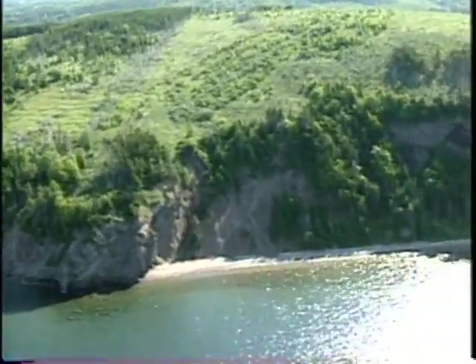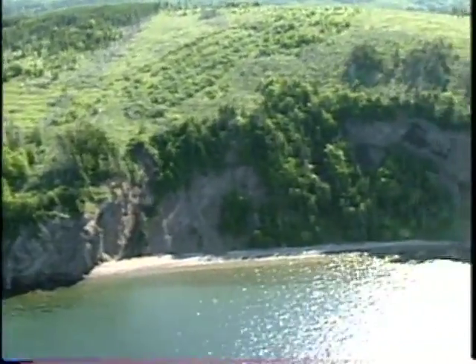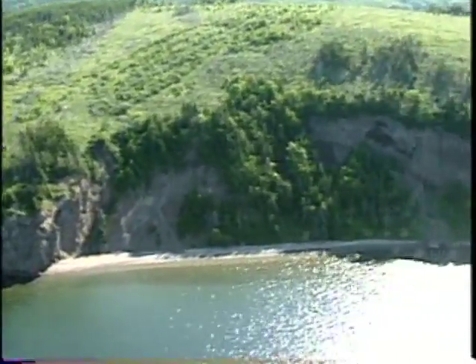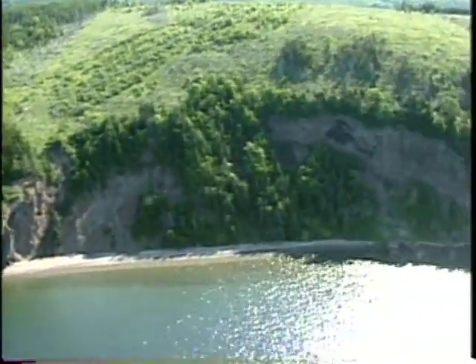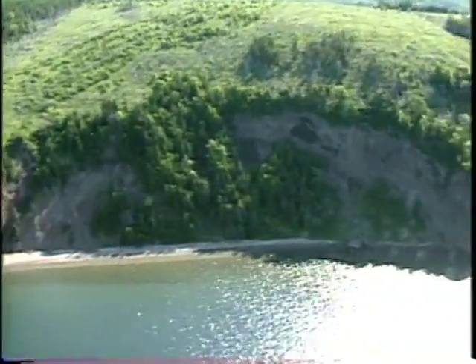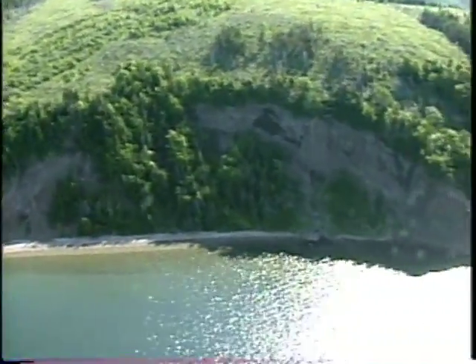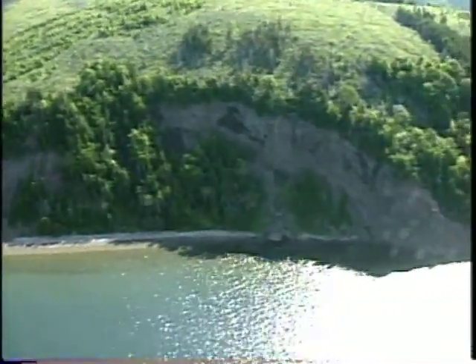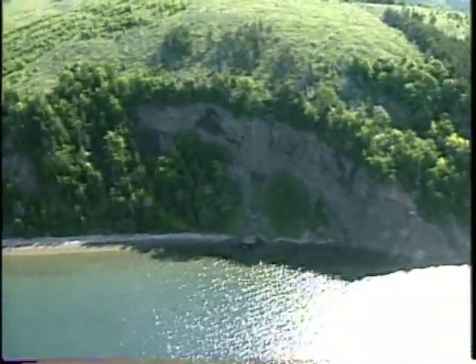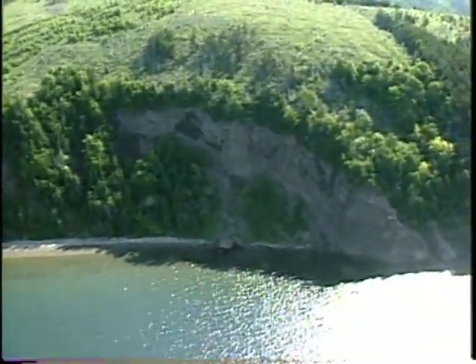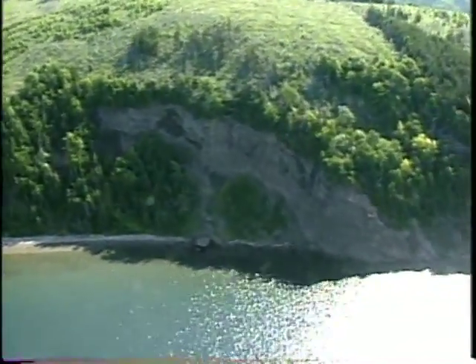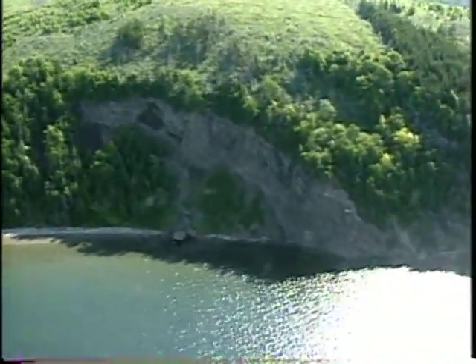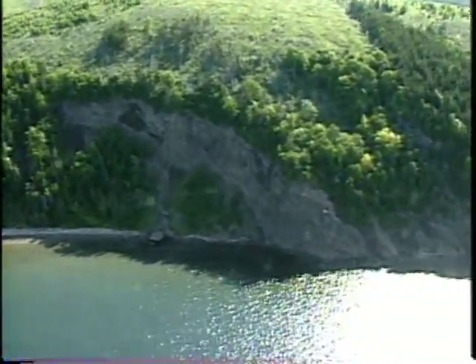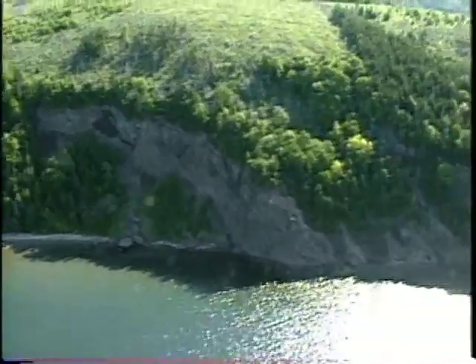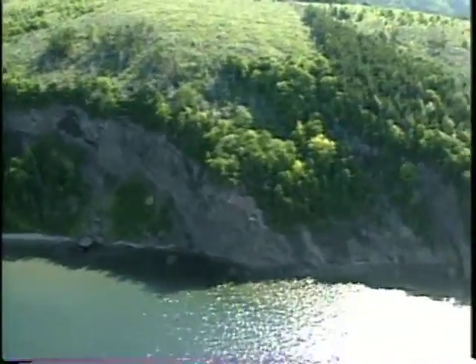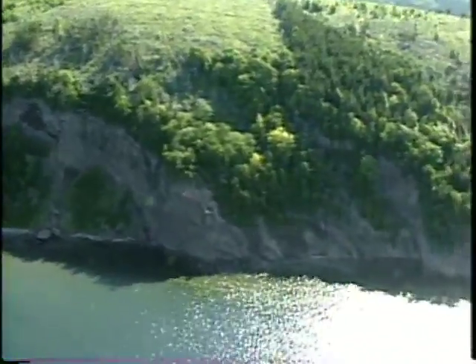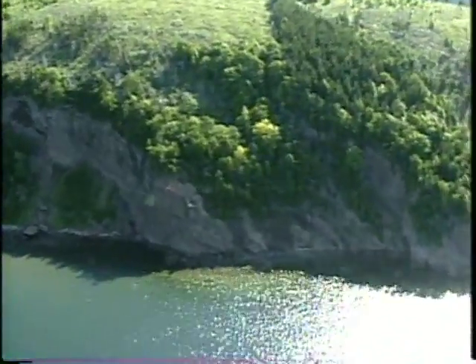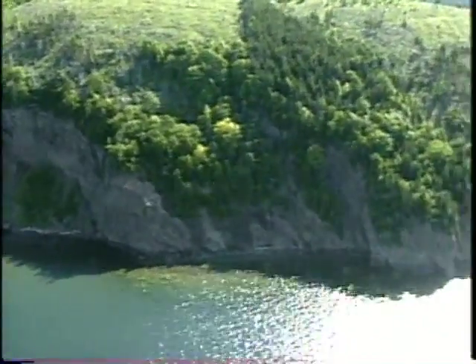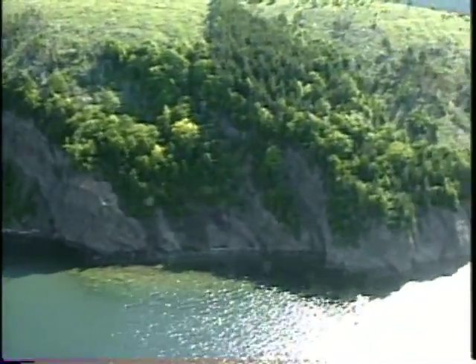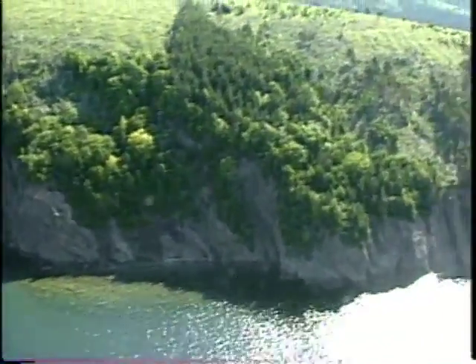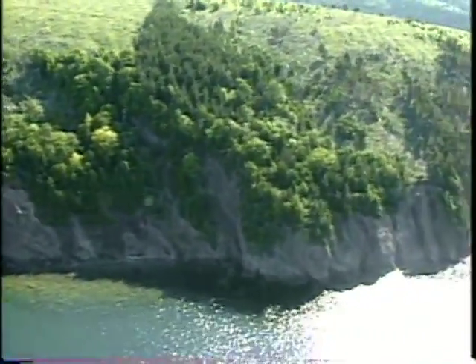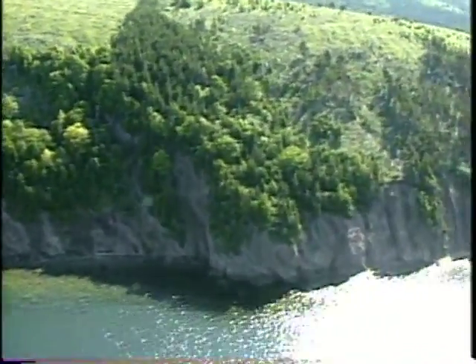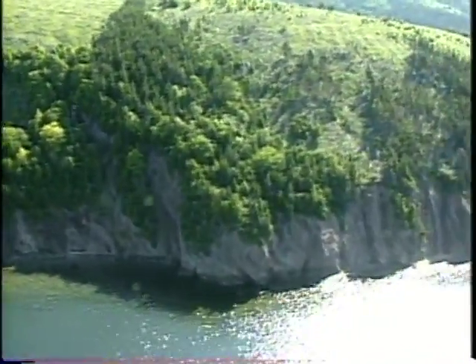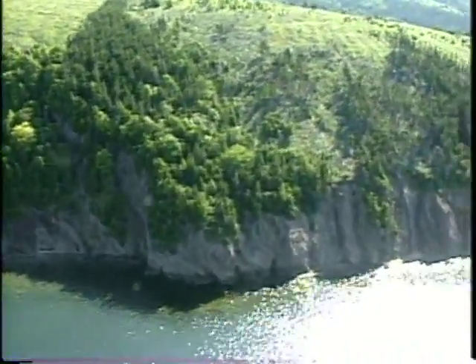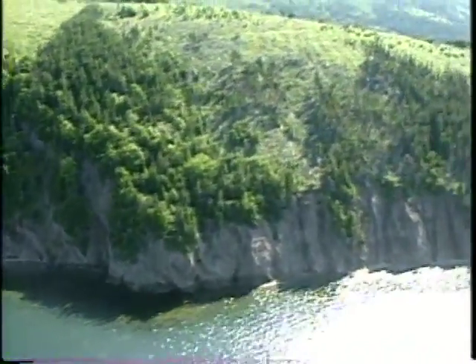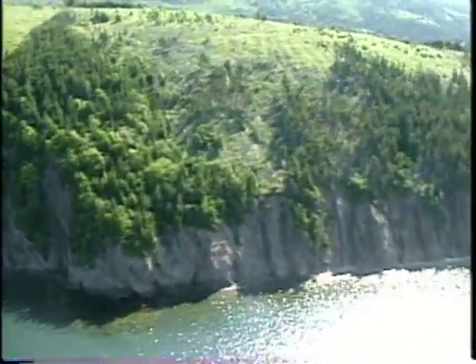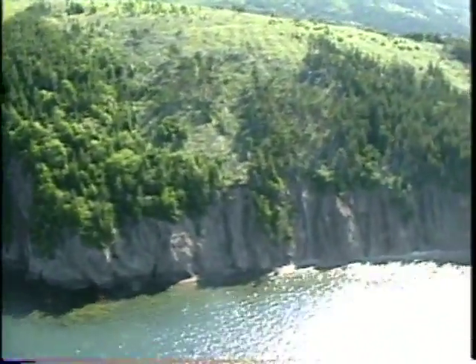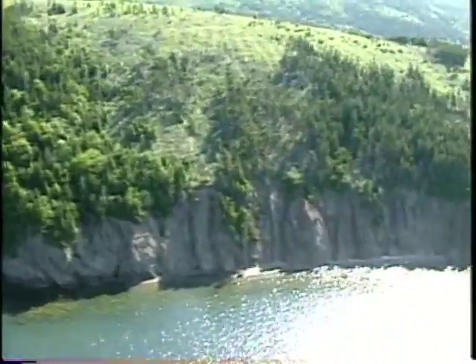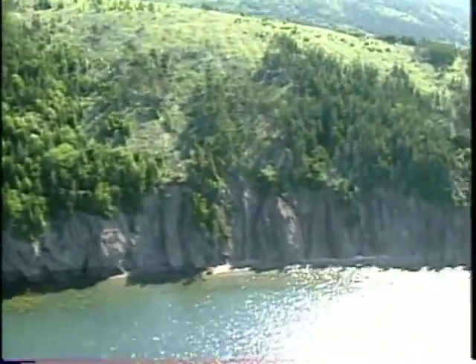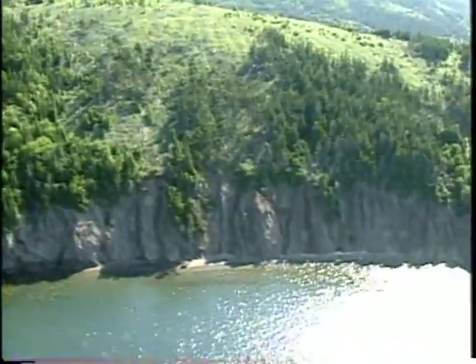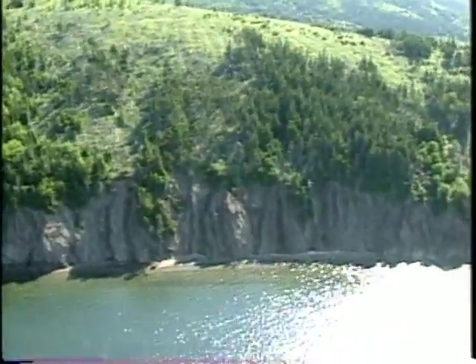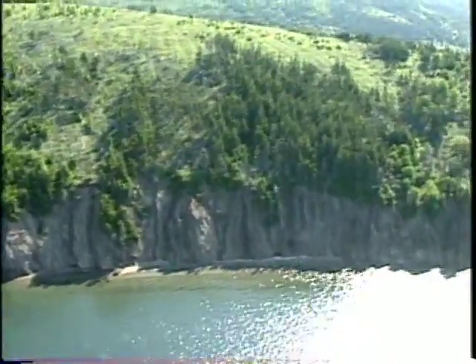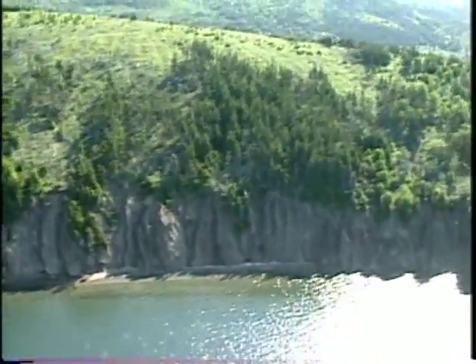And now we're totally into a high cliff of about 30 to 40 meters.